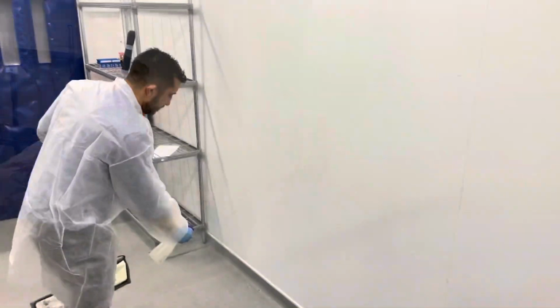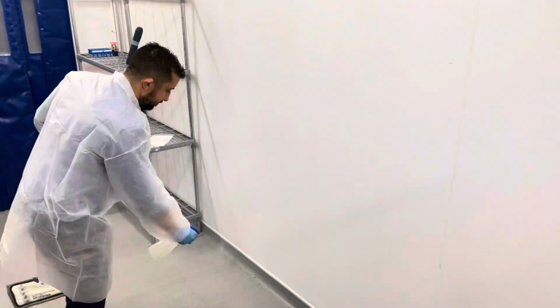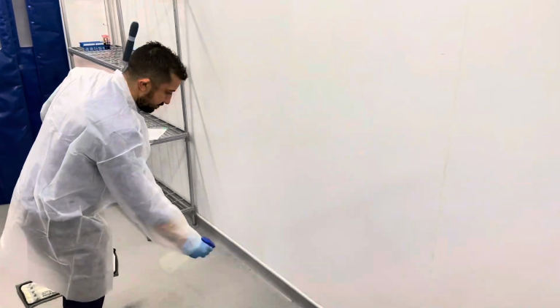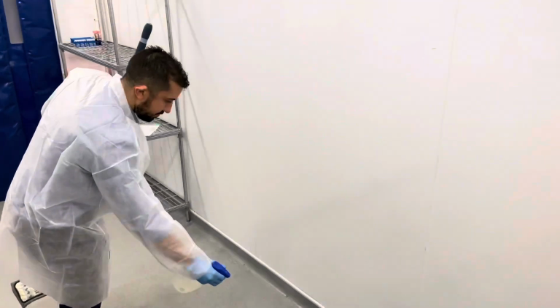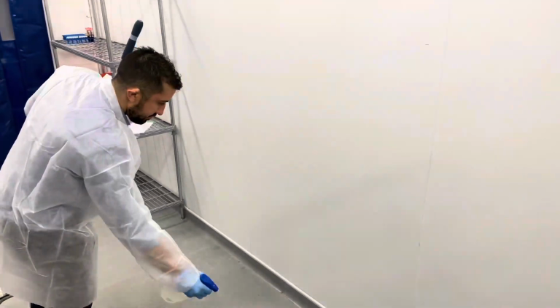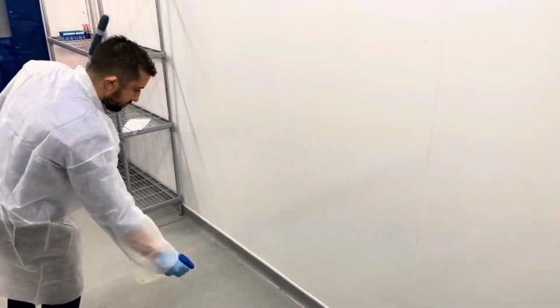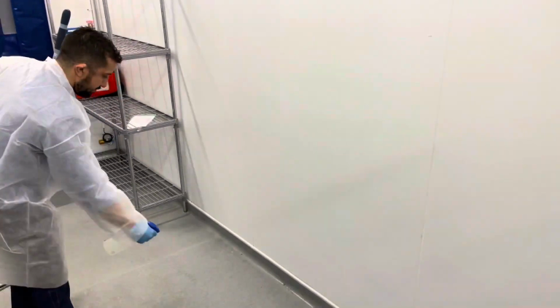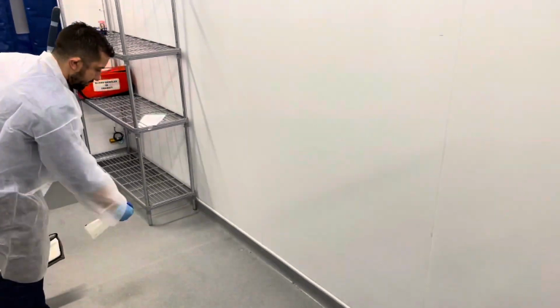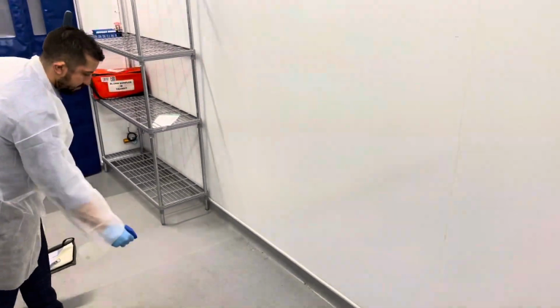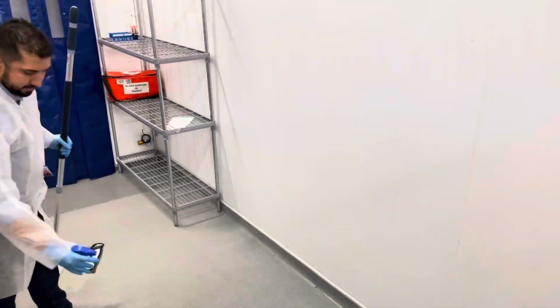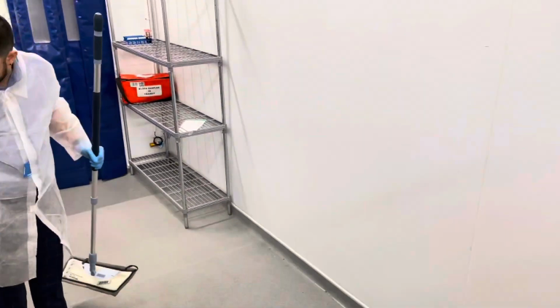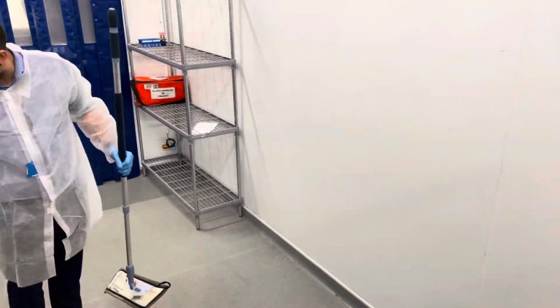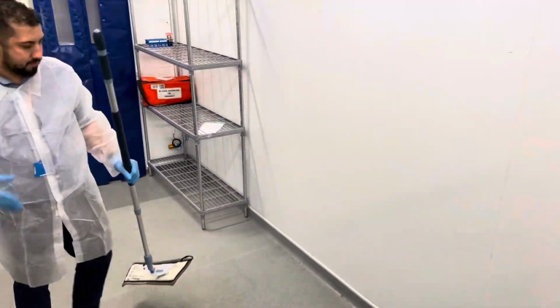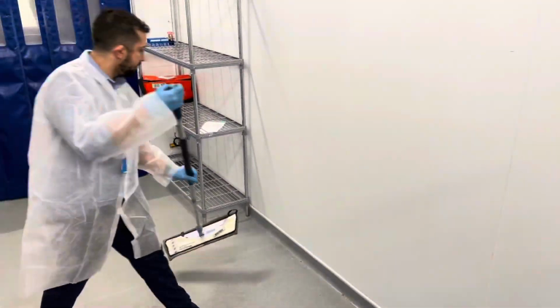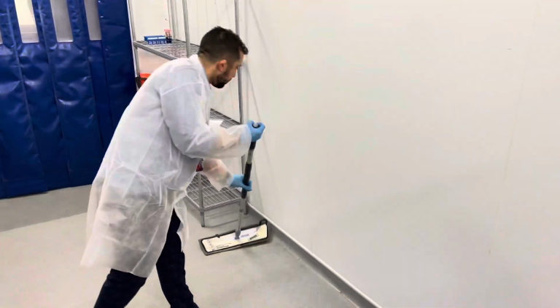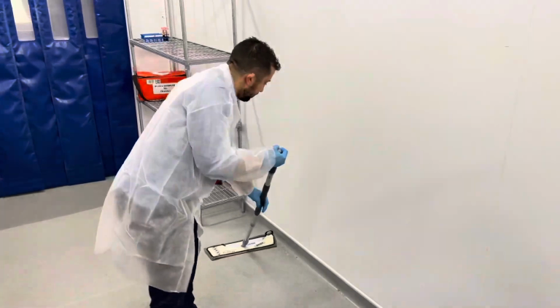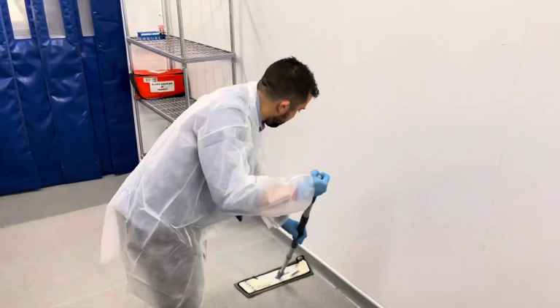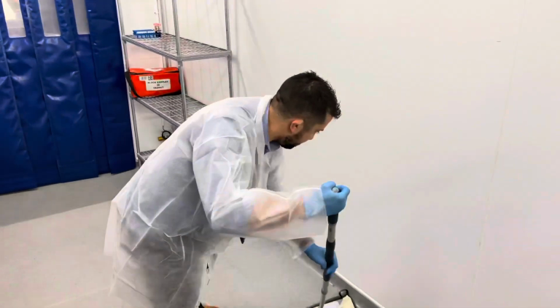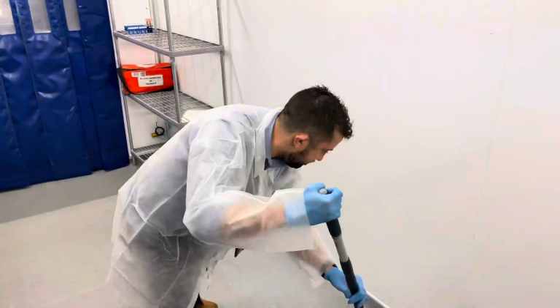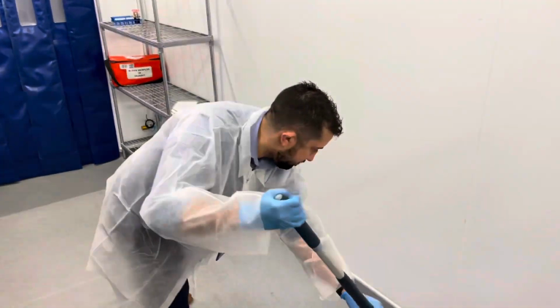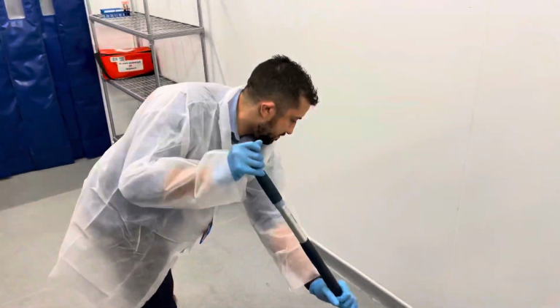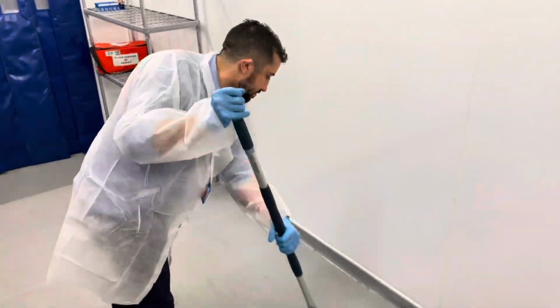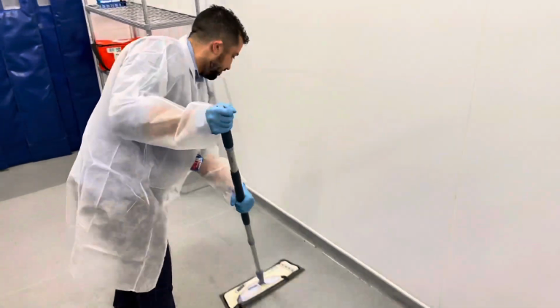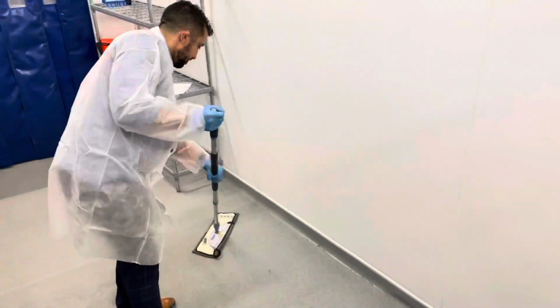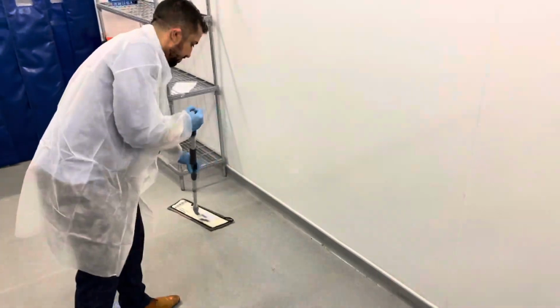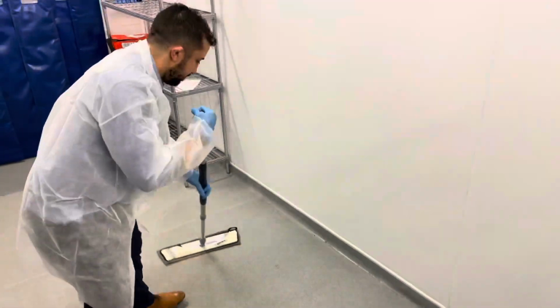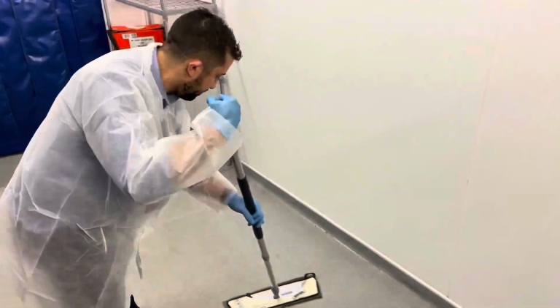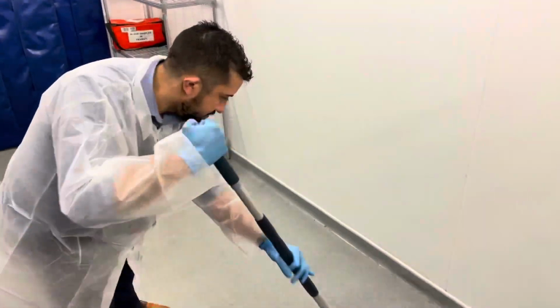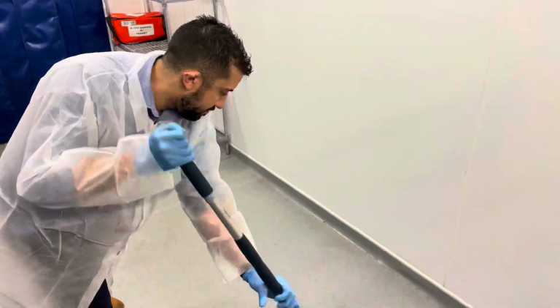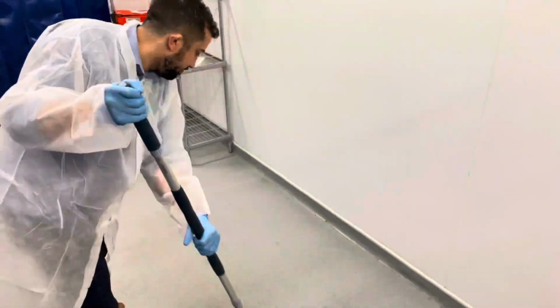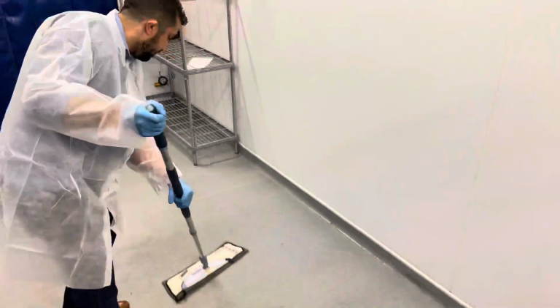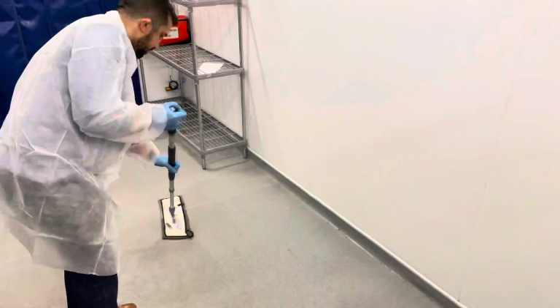The floor should be done in a similar way, first by spraying the micro clean detergent and then mopping over the top. Remember, you must use a different mop for the floor.